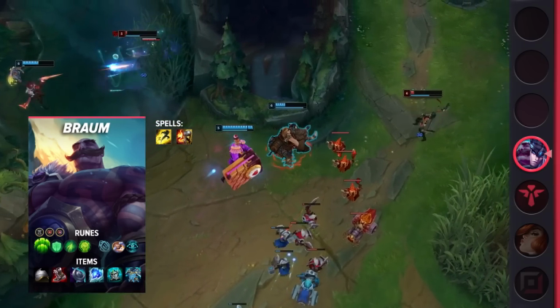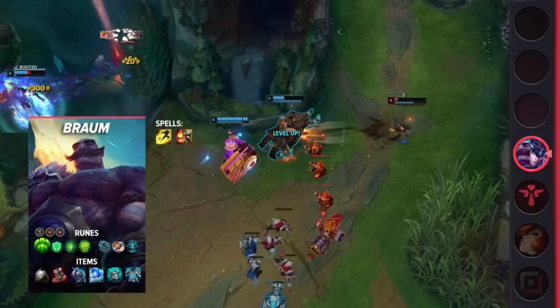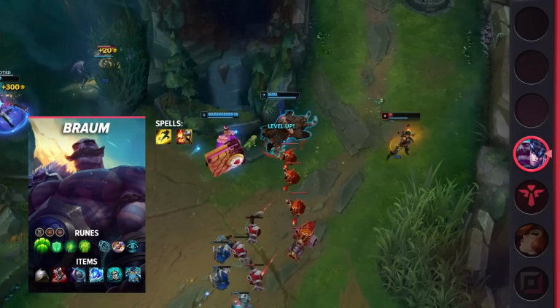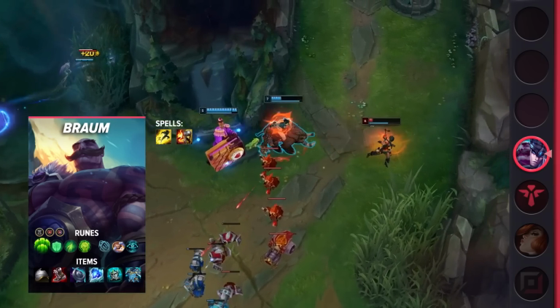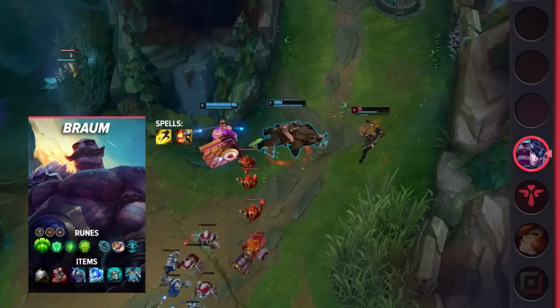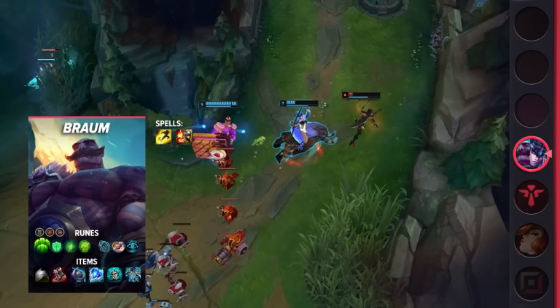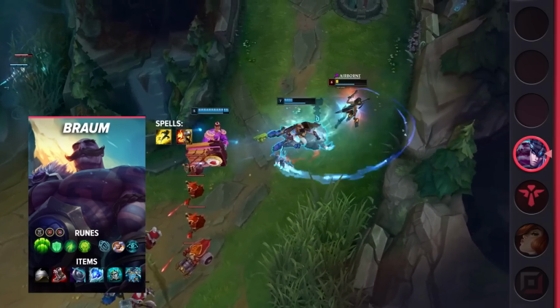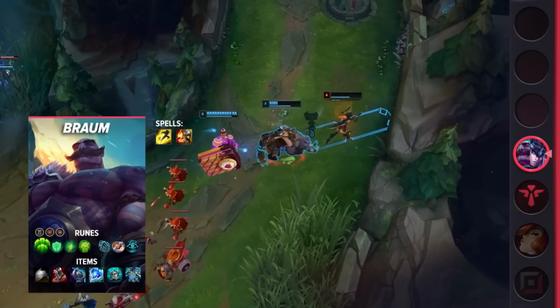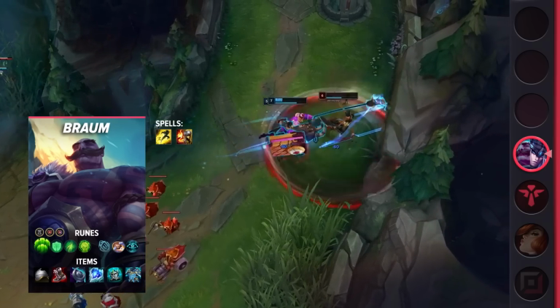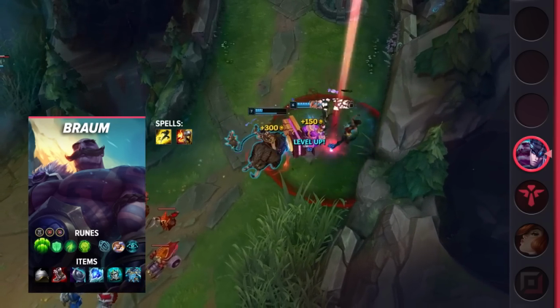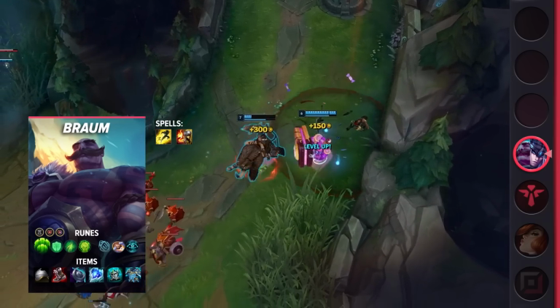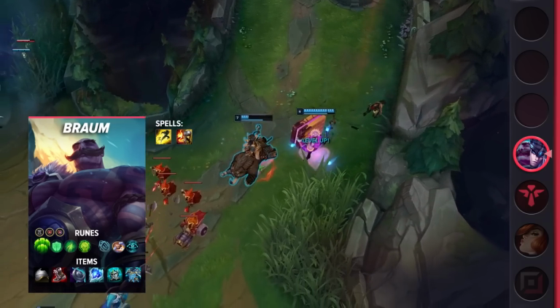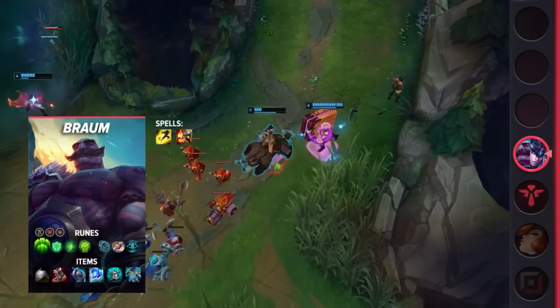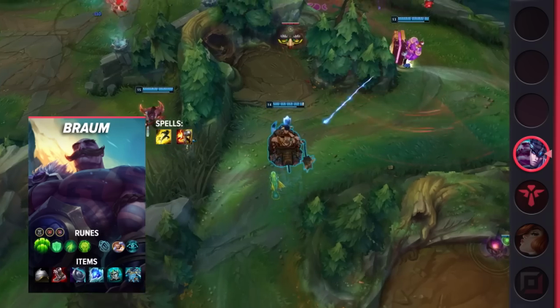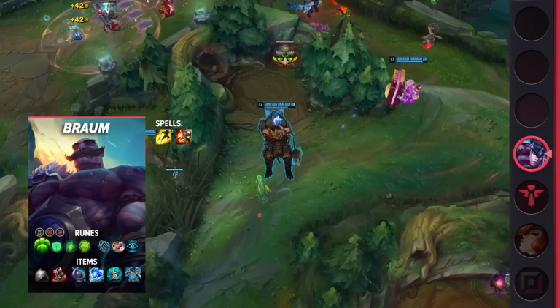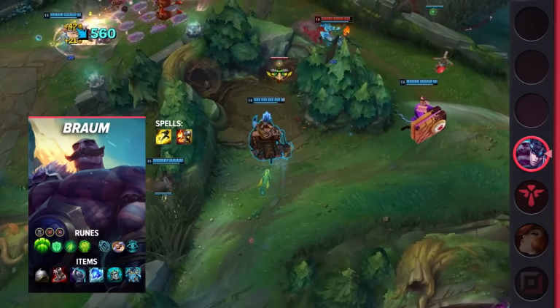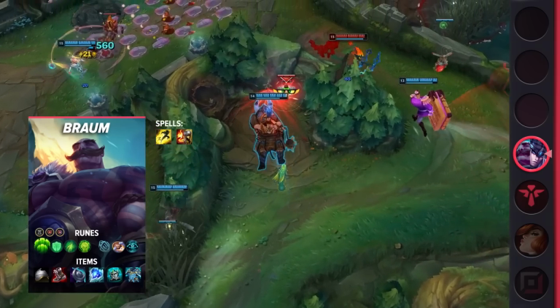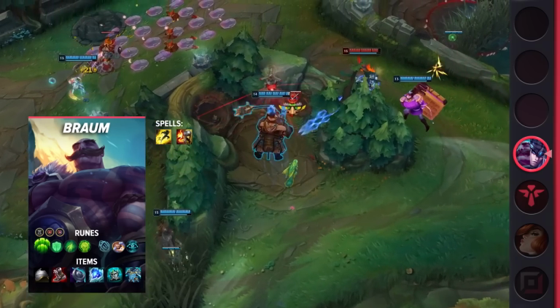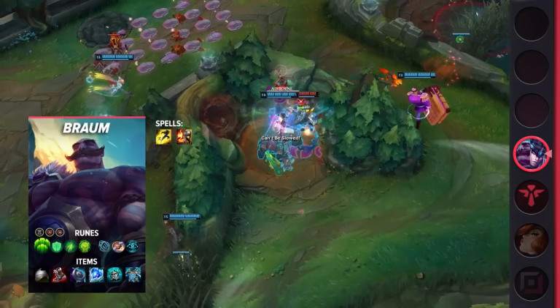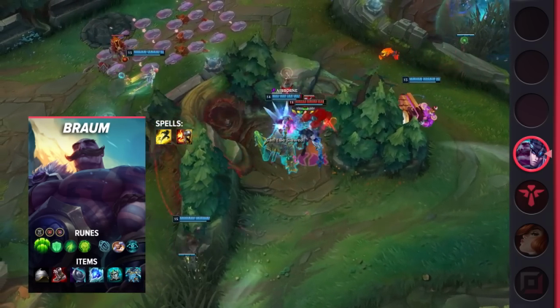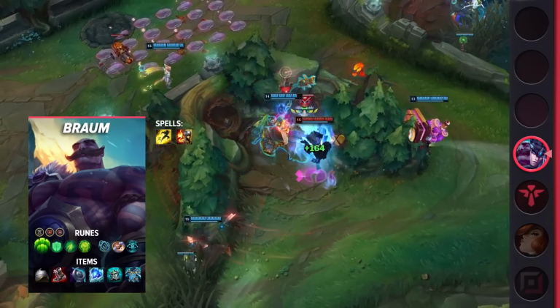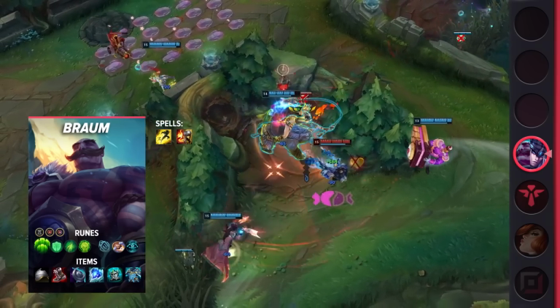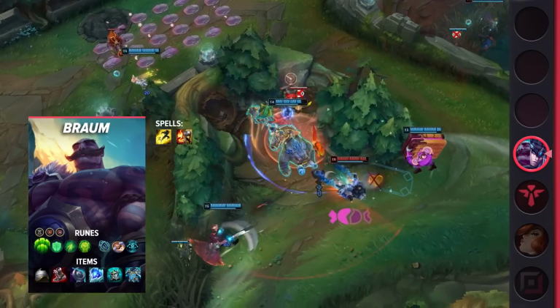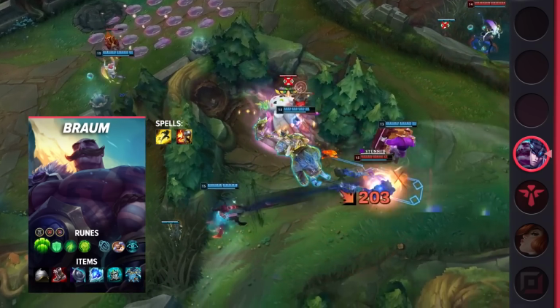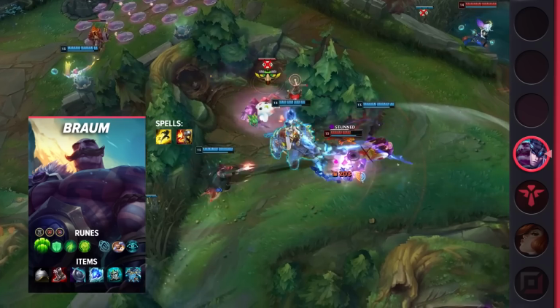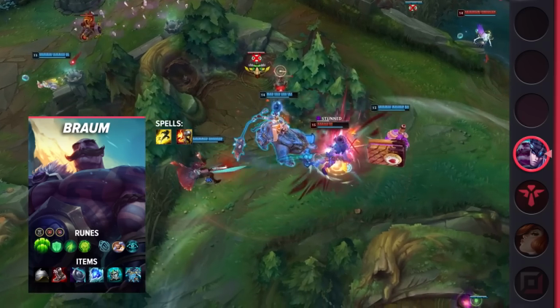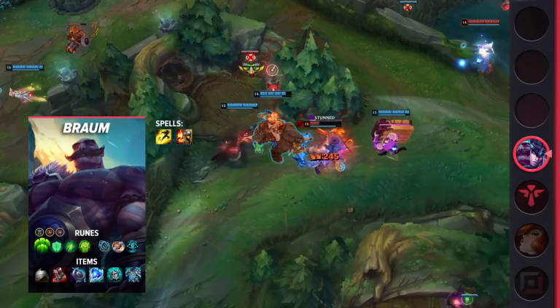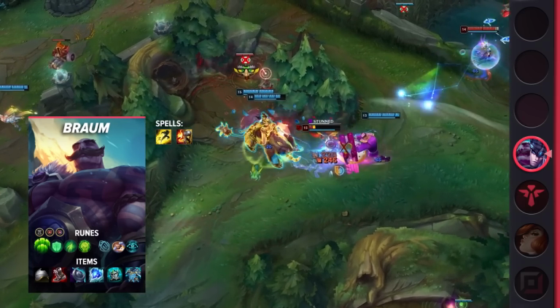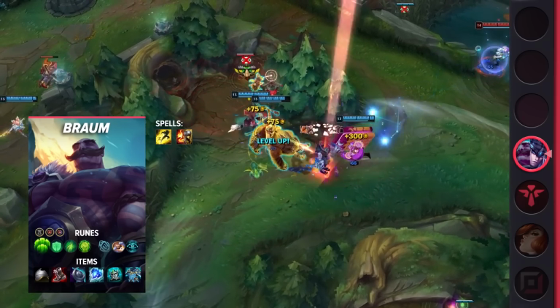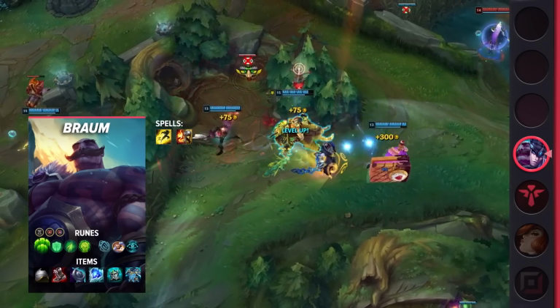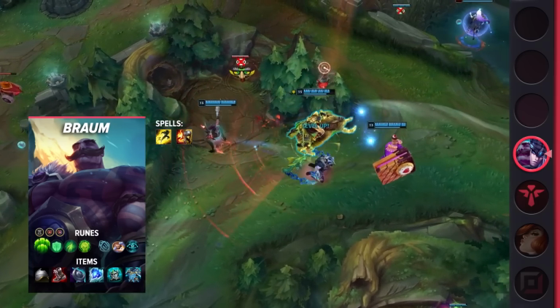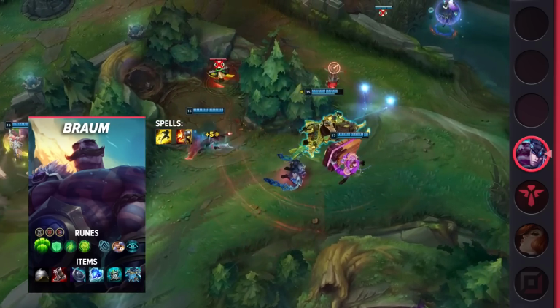When it comes to your items, you're going to be building Spectral Sickle, Defensive Boots of your choice, Evenshroud, Frozen Heart, Knight's Vow, and Force of Nature.